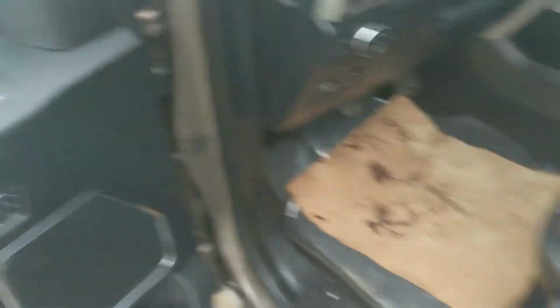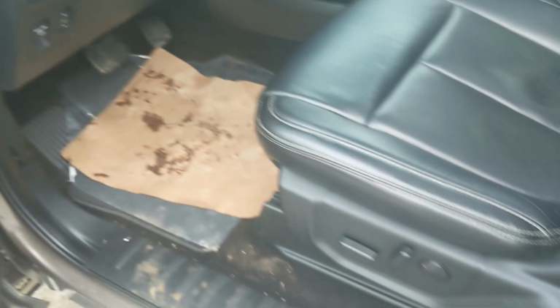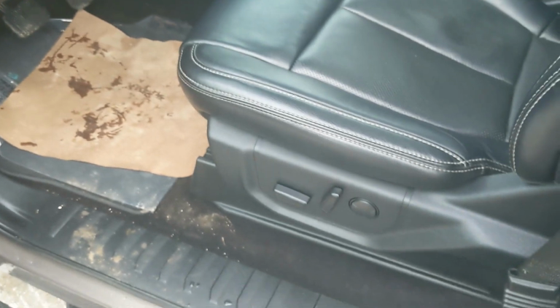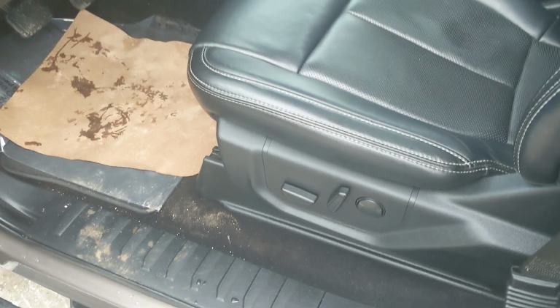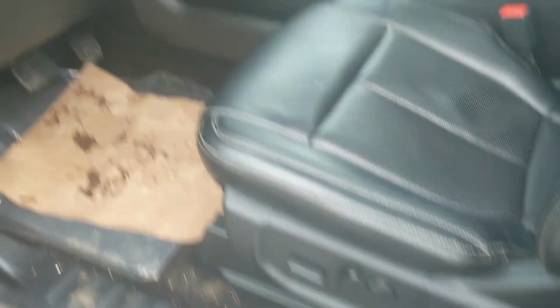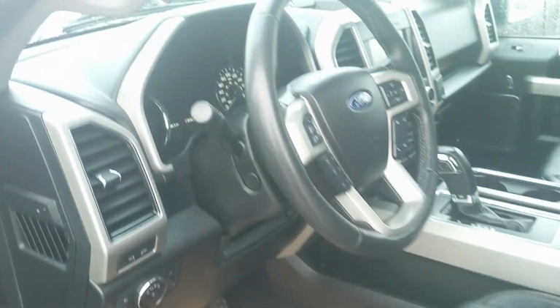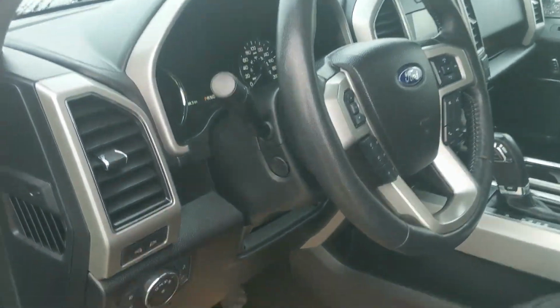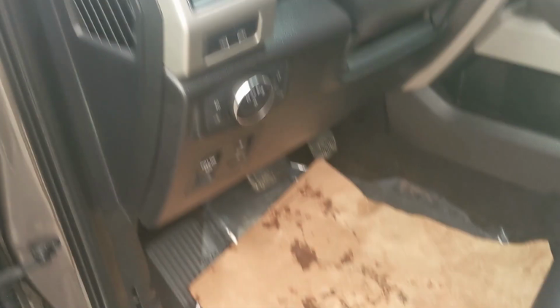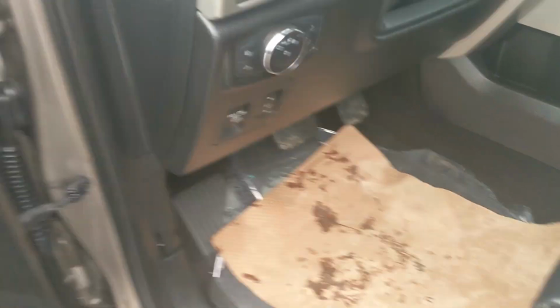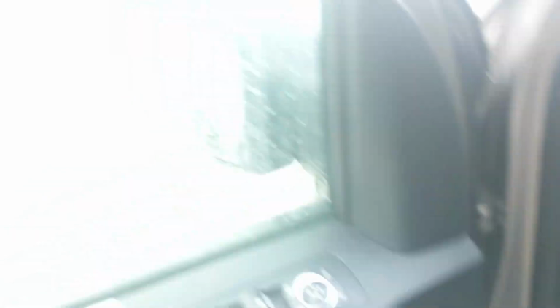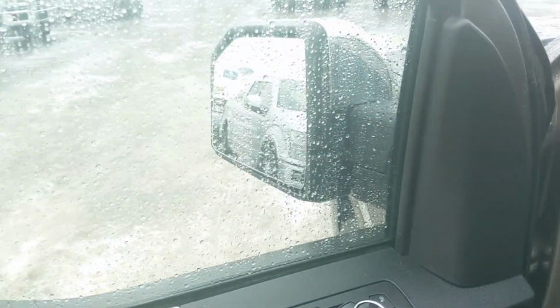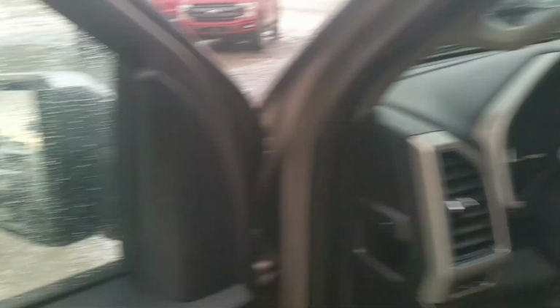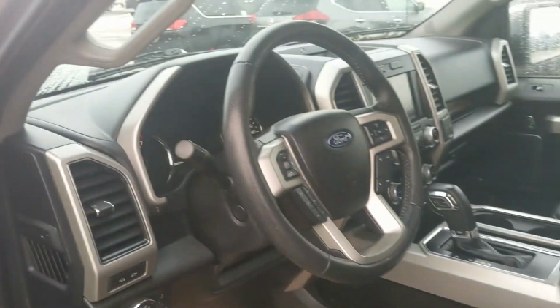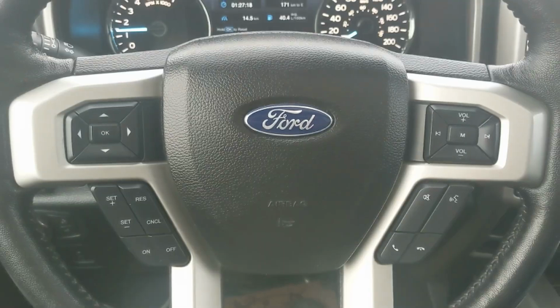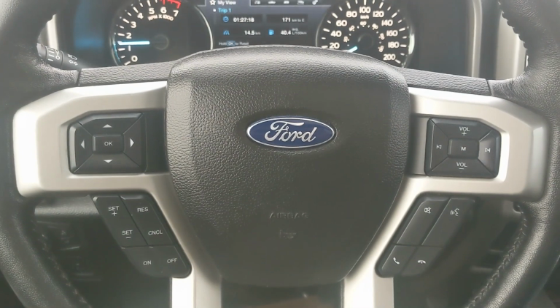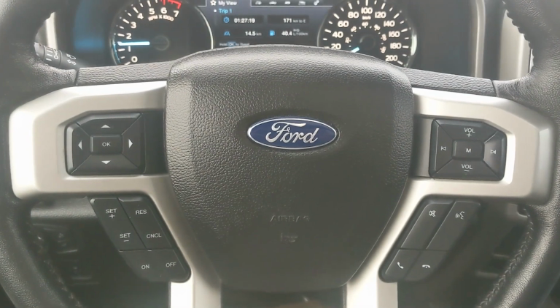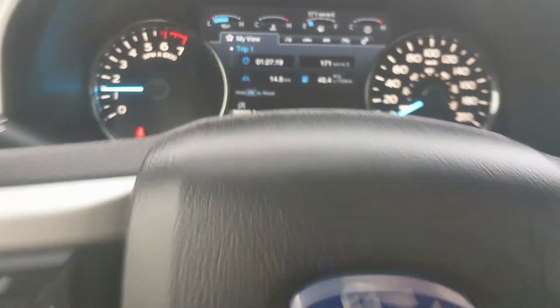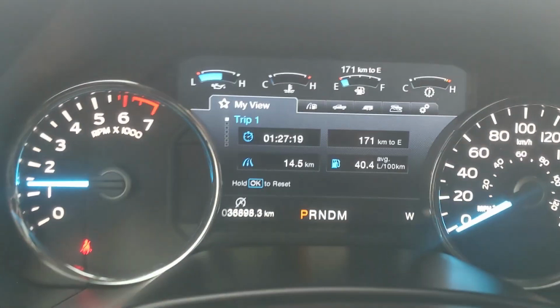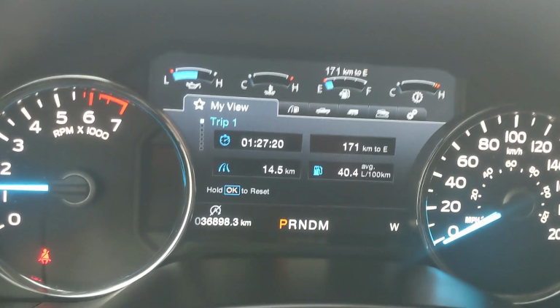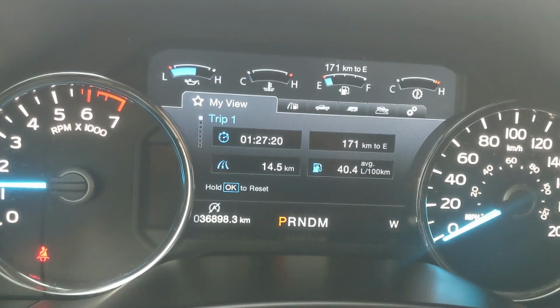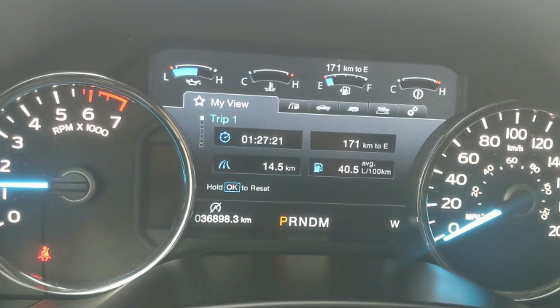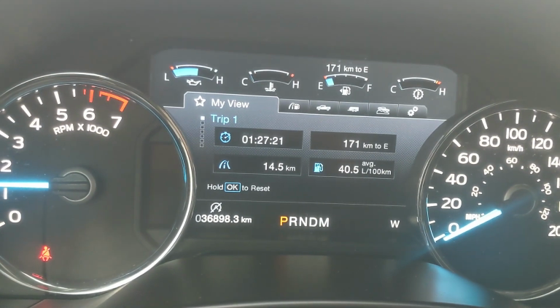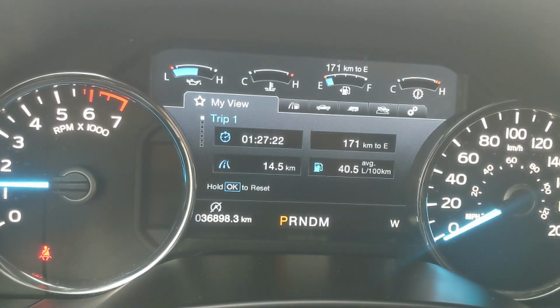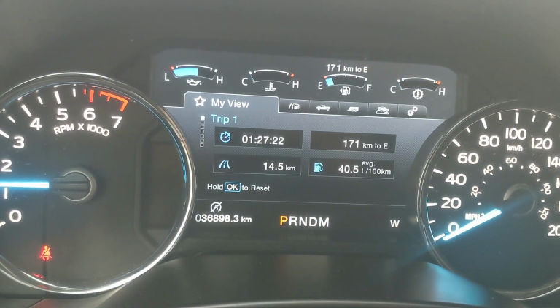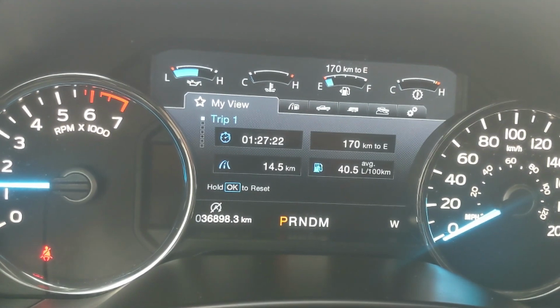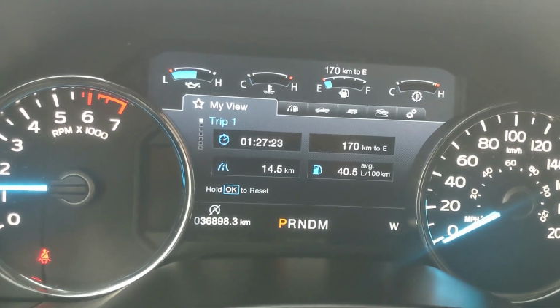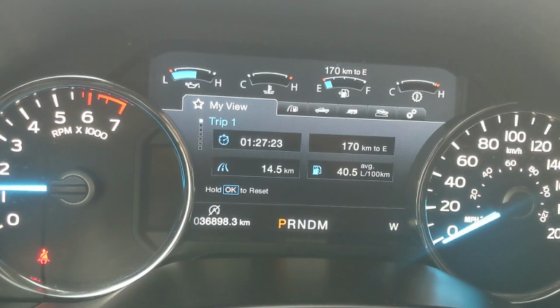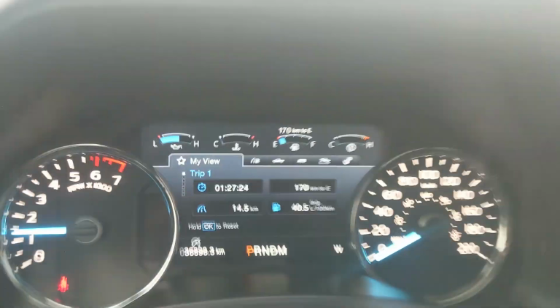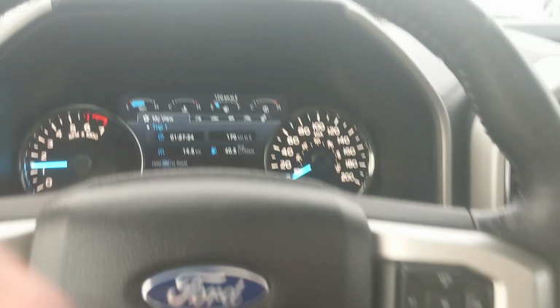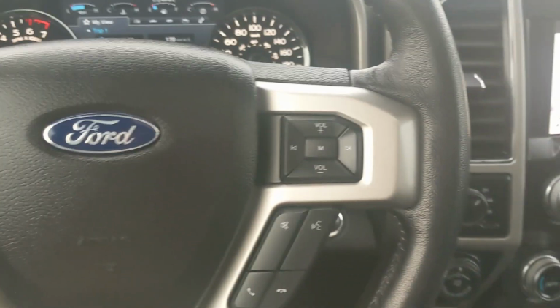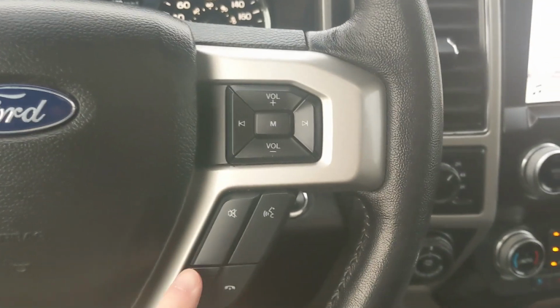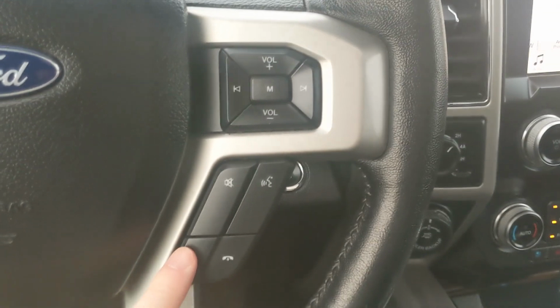You also have three memory buttons for your power-adjustable driver's seat, steering wheel, pedals, and mirrors. Sitting in the truck with it running, you can see it's sitting at 36,898 kilometers.